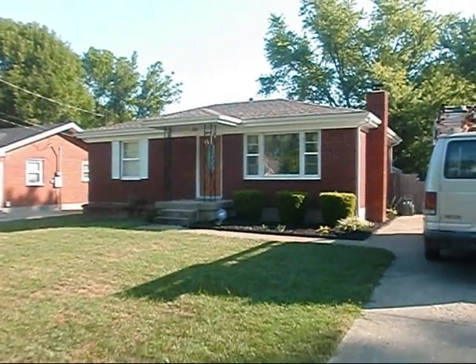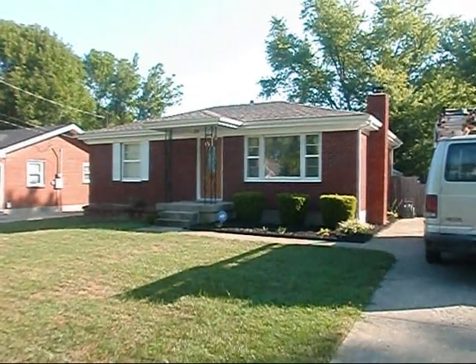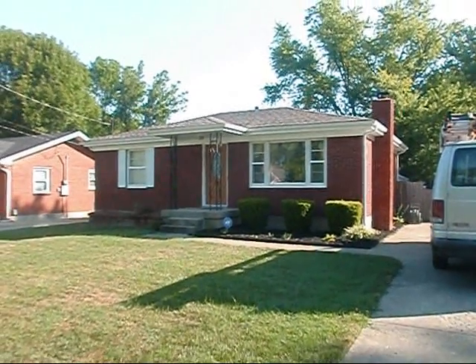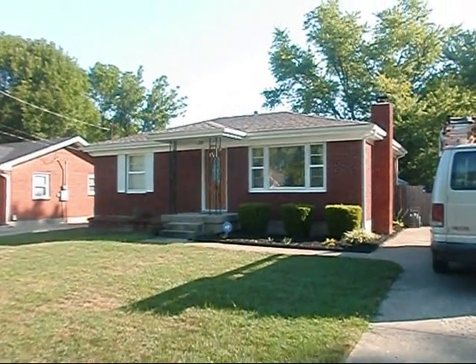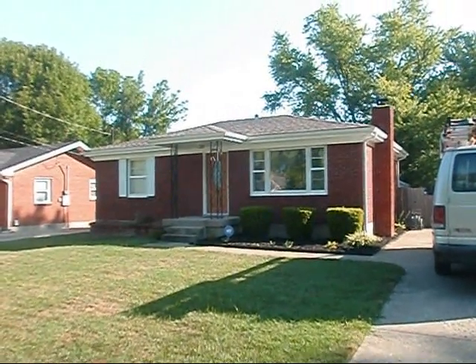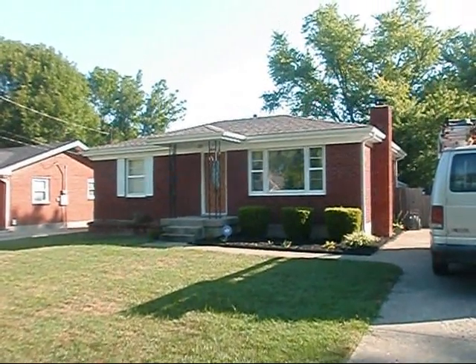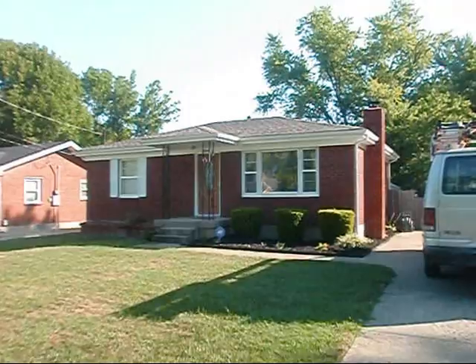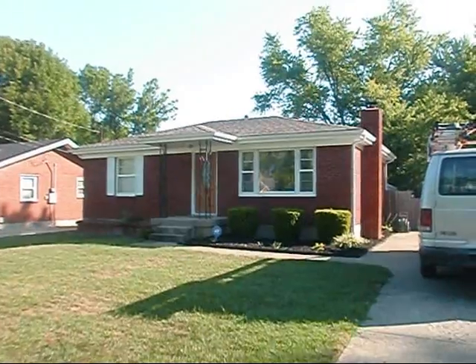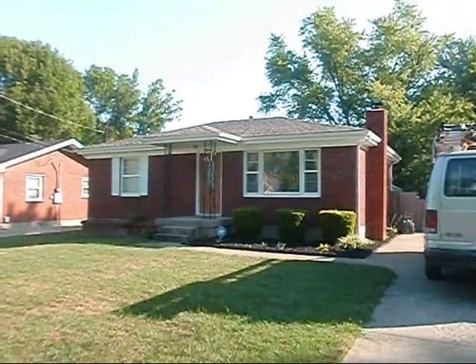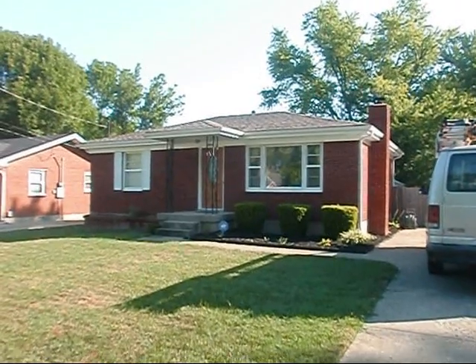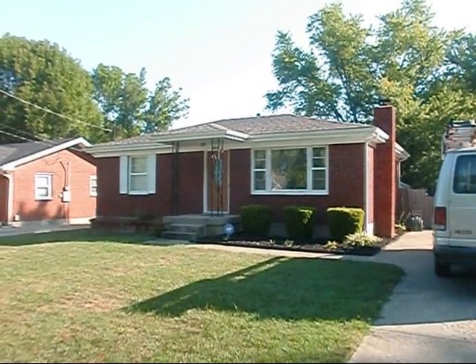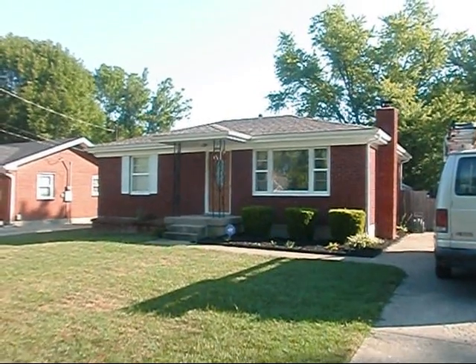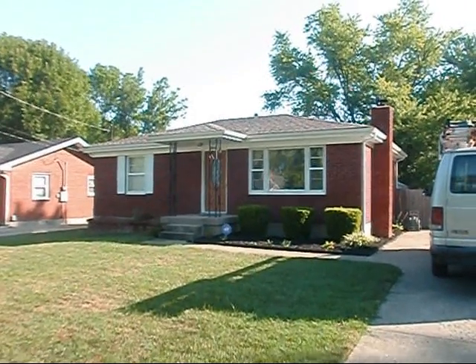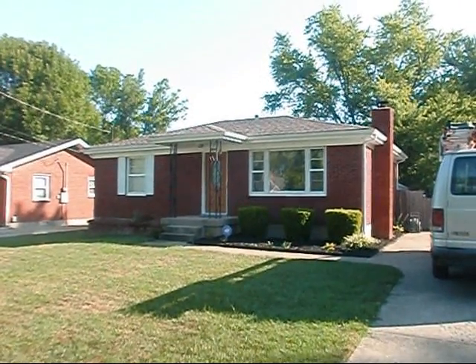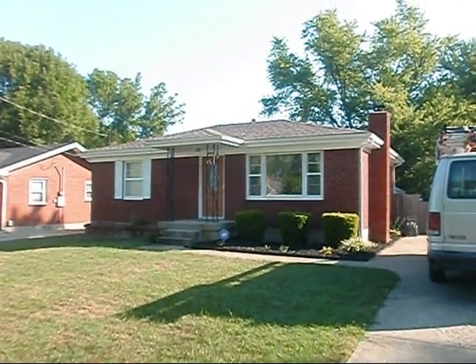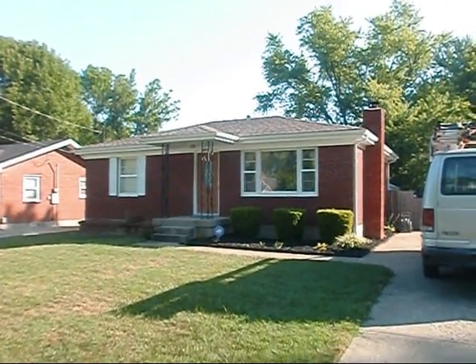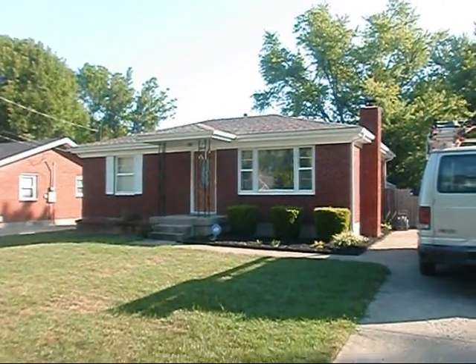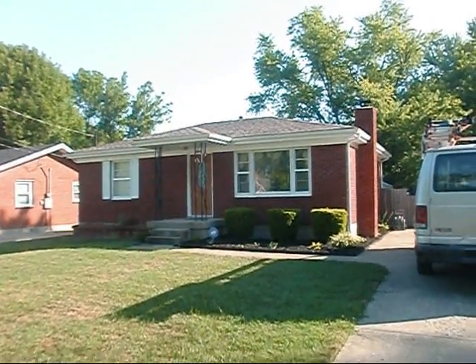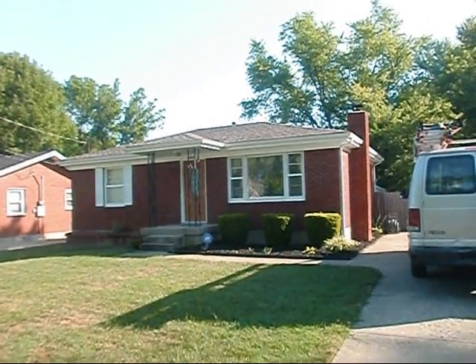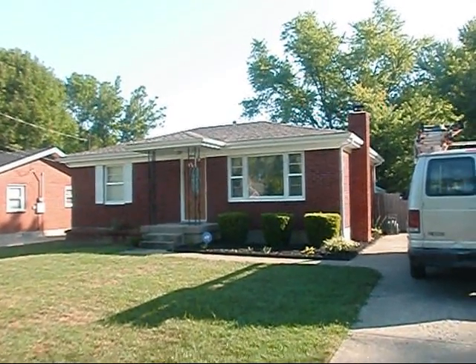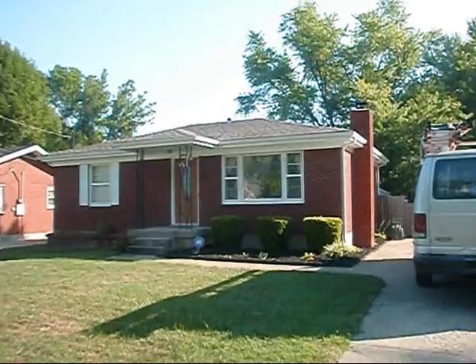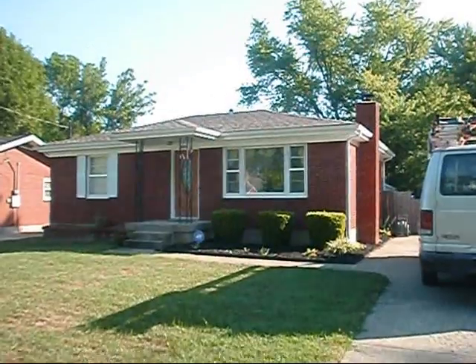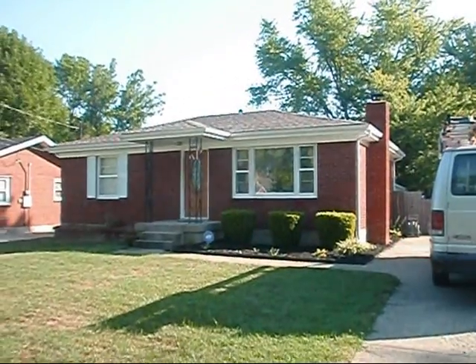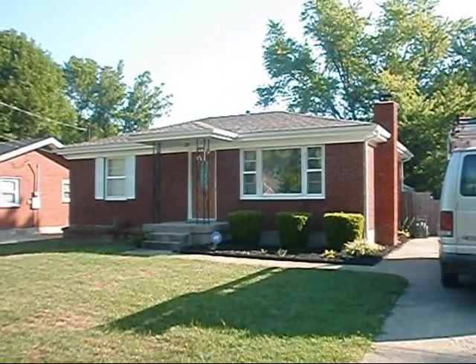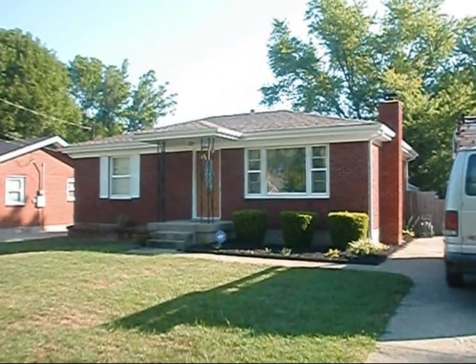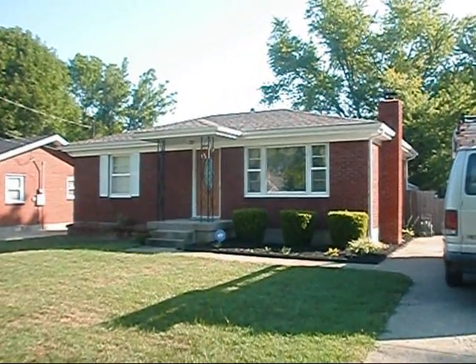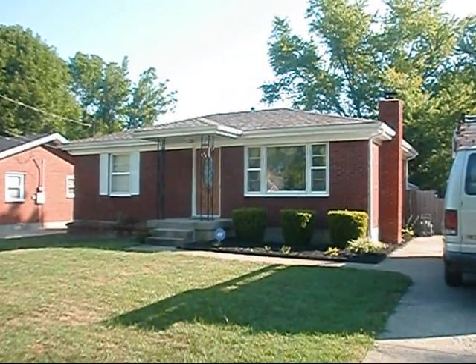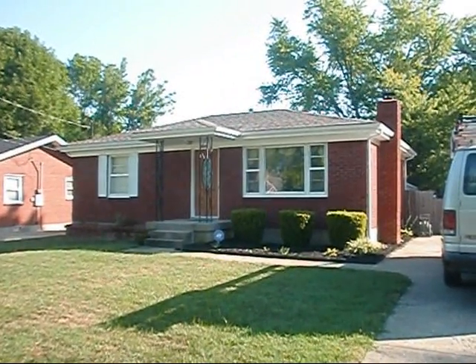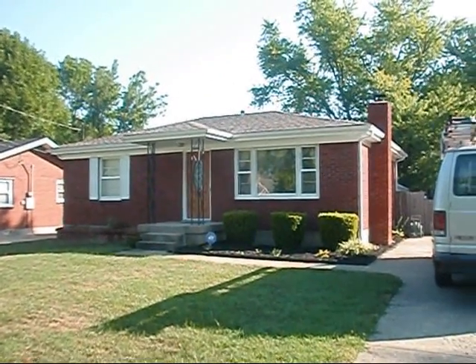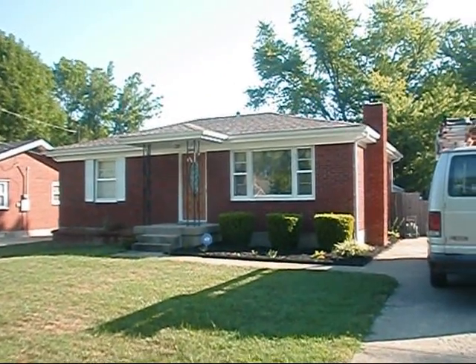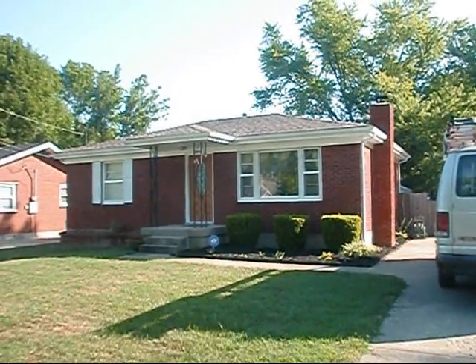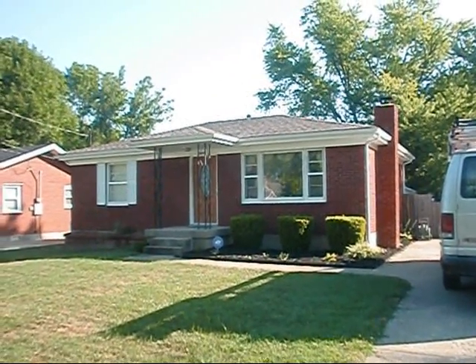Okay y'all, I'm over here at Mr. Sloan's. Got him a nice little house here — I believe it's 736 square feet. So we're probably going to be going back with like a 65,000 BTU furnace, something along those lines.